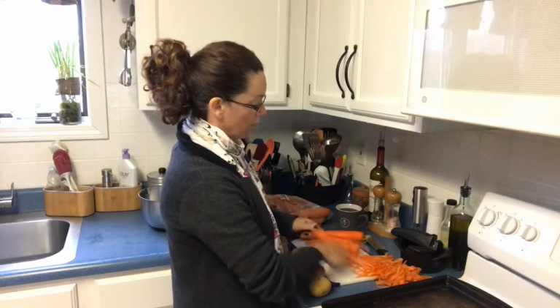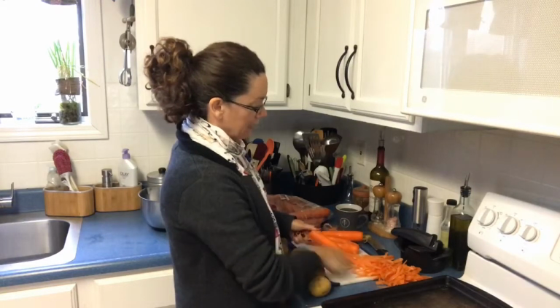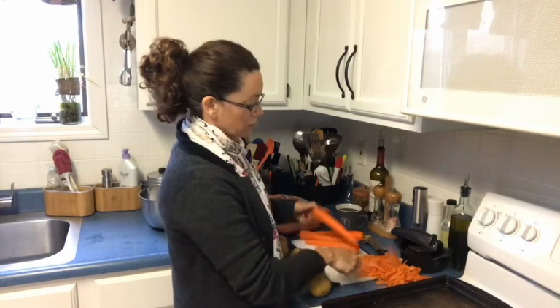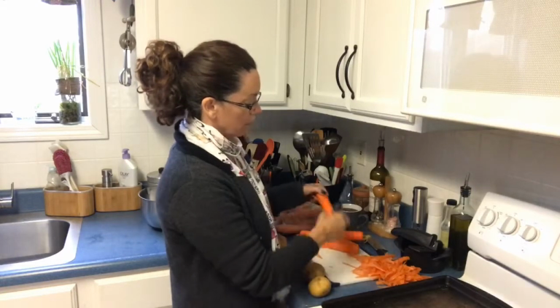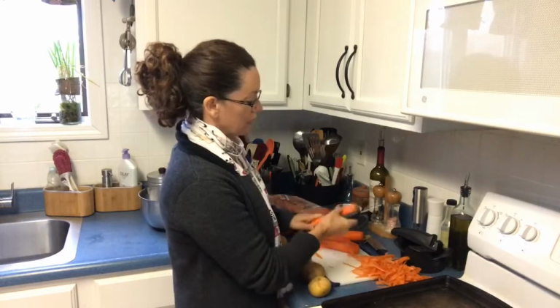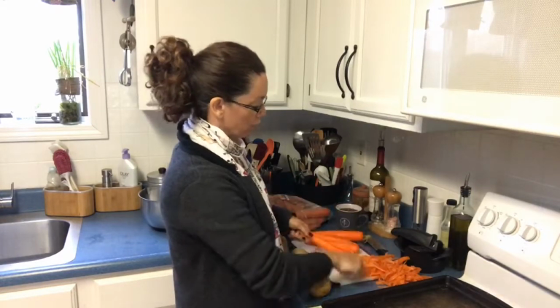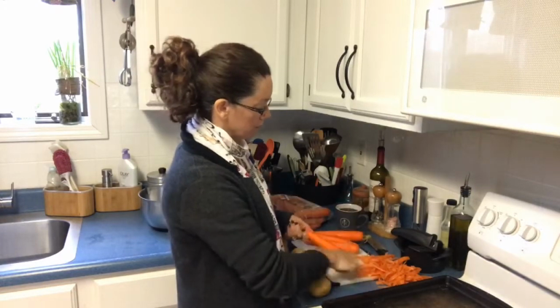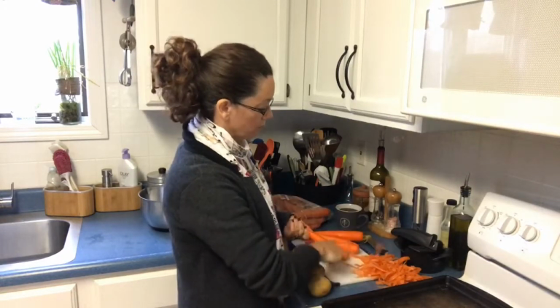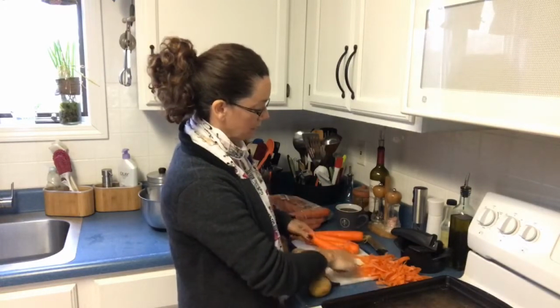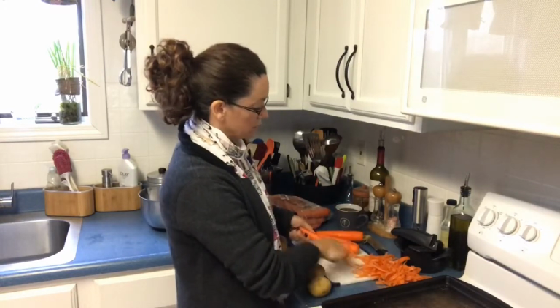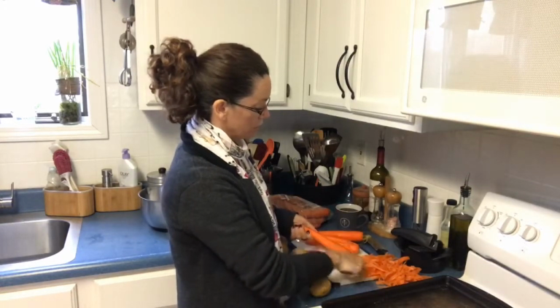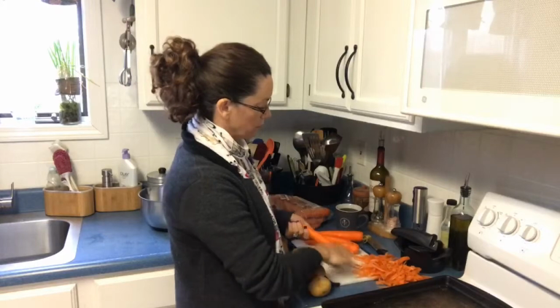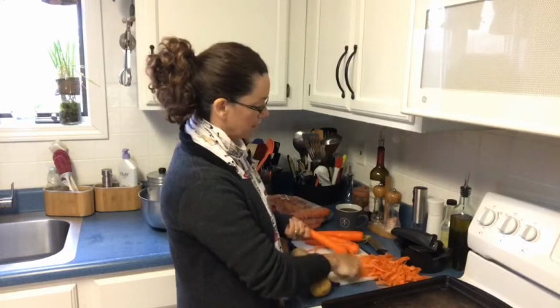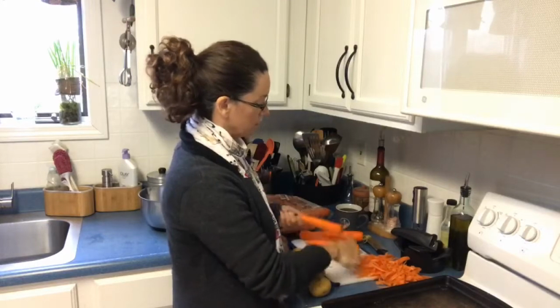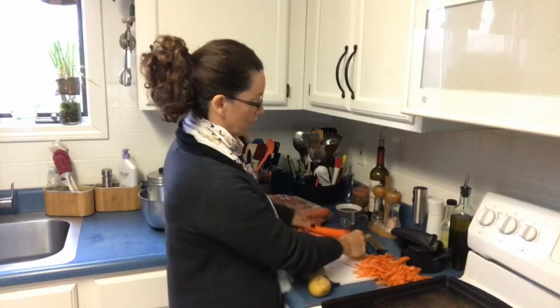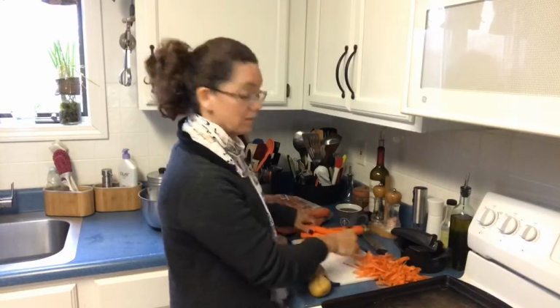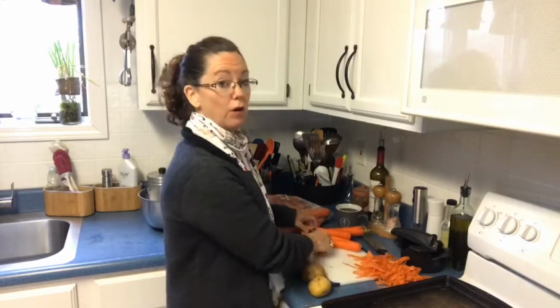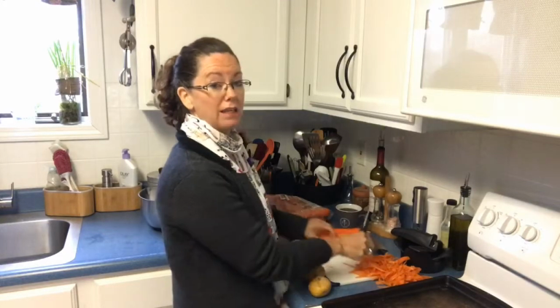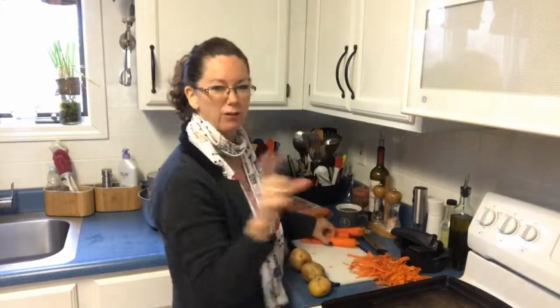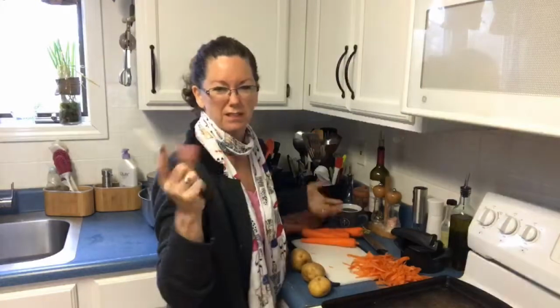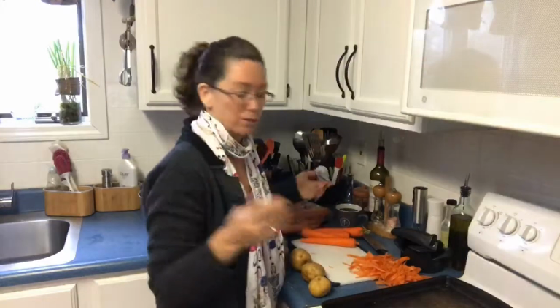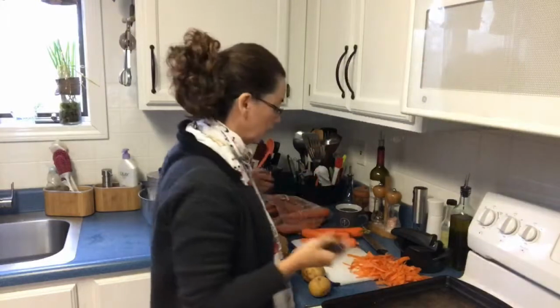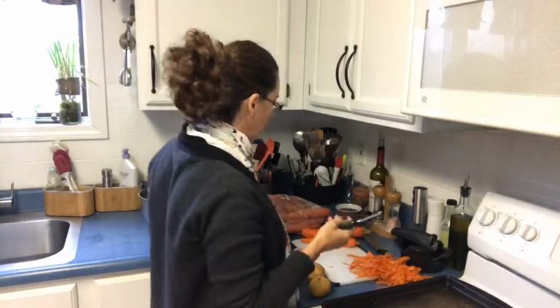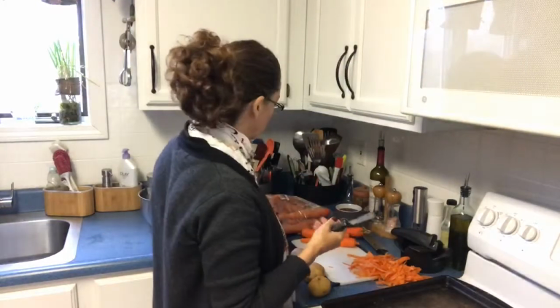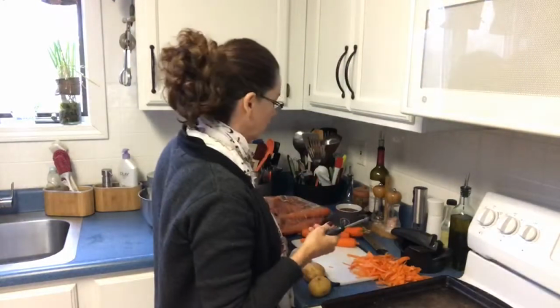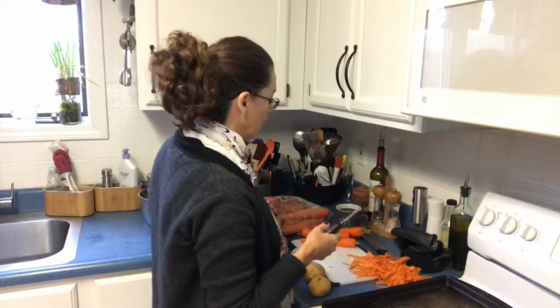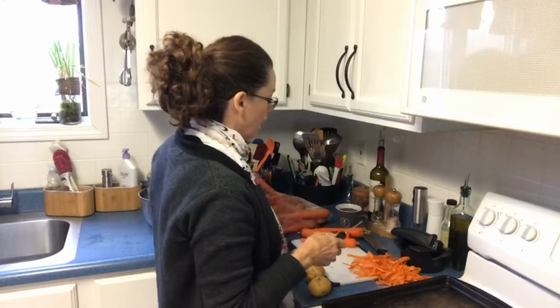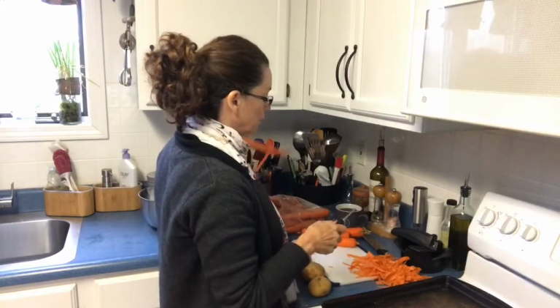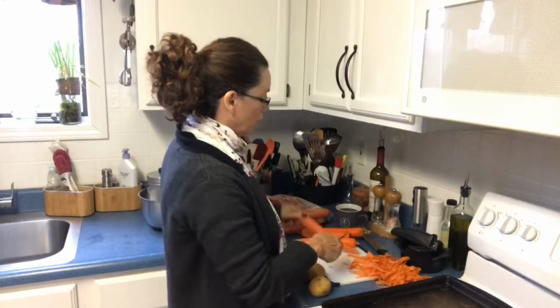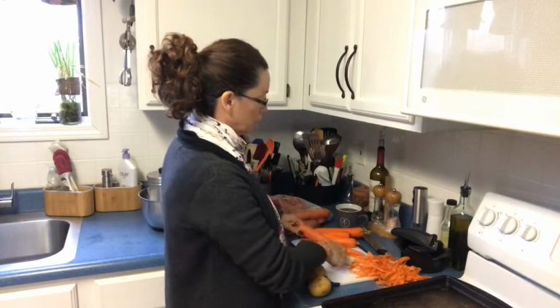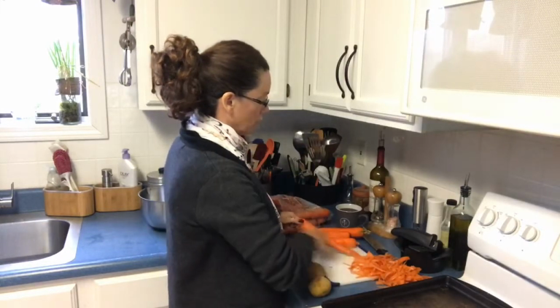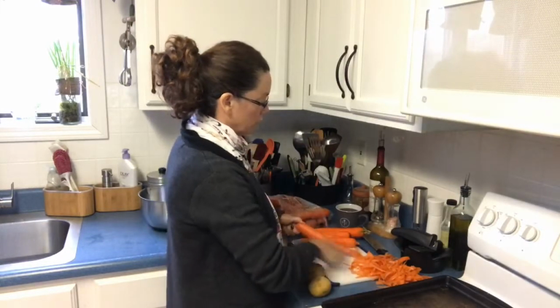You can save the ends of your celery, the peels of your potatoes if you're doing potatoes, and the ends of your broccoli. I don't use the stems of my broccoli — a lot of people do, but I don't. It just depends on what you're doing.